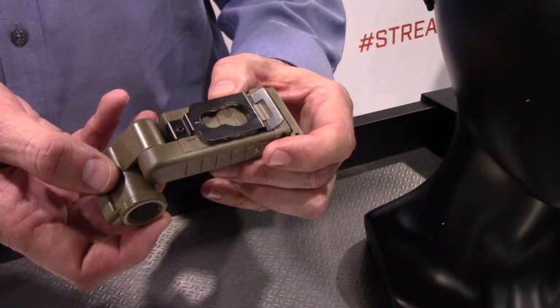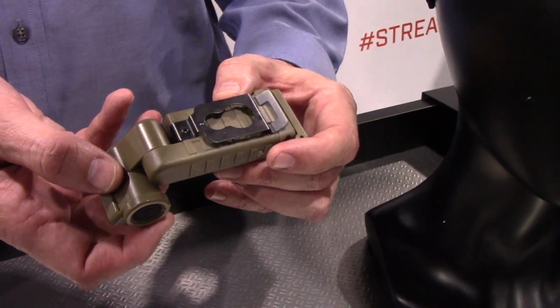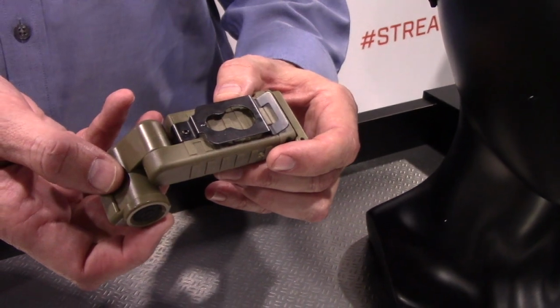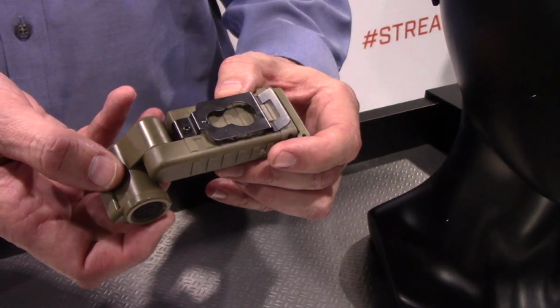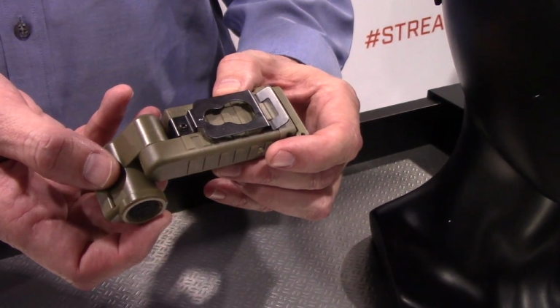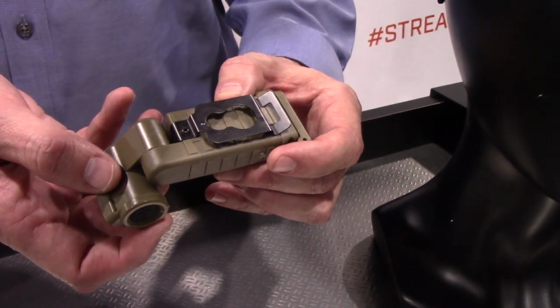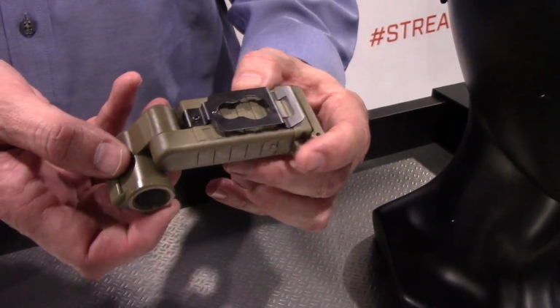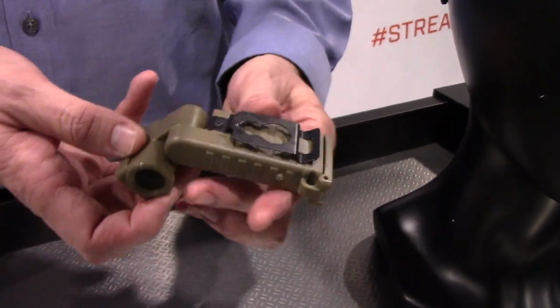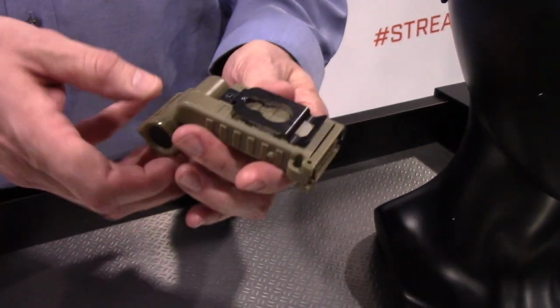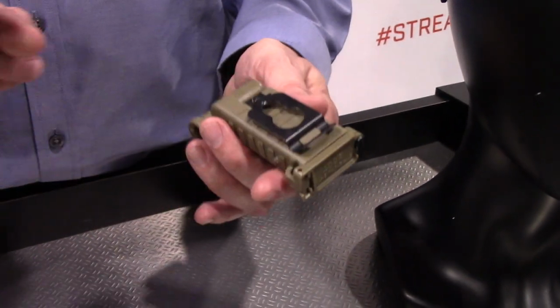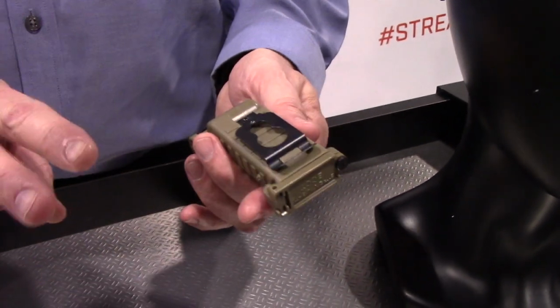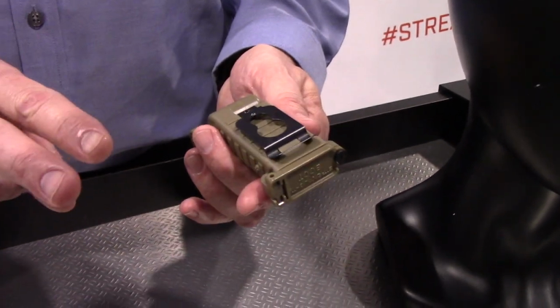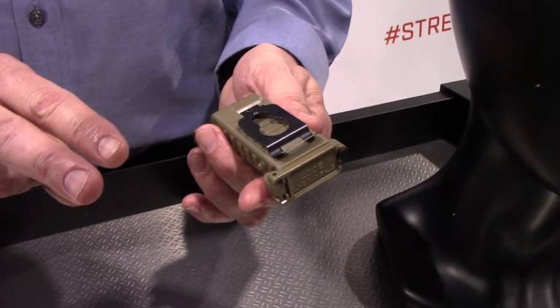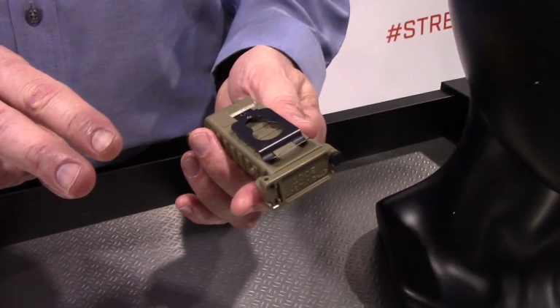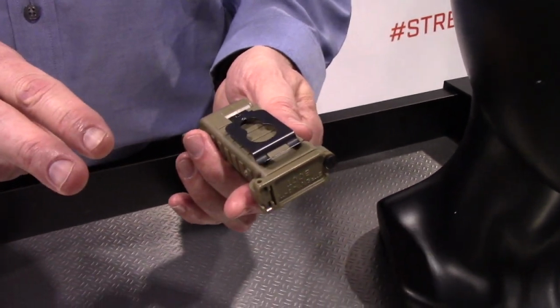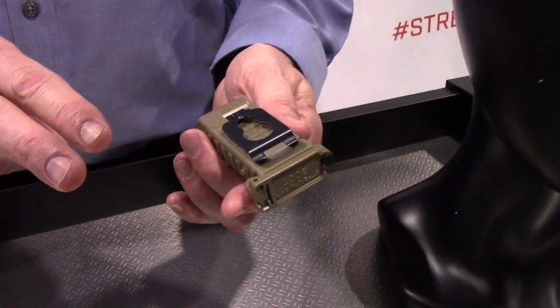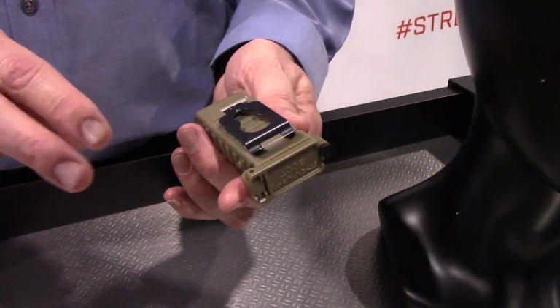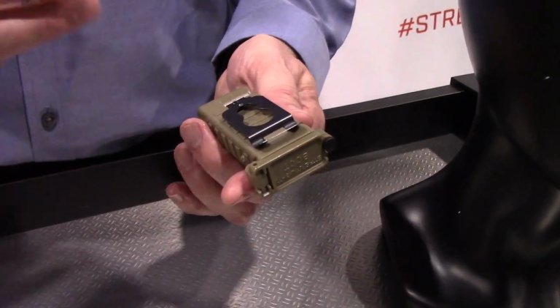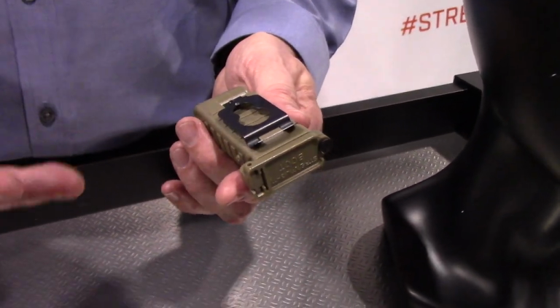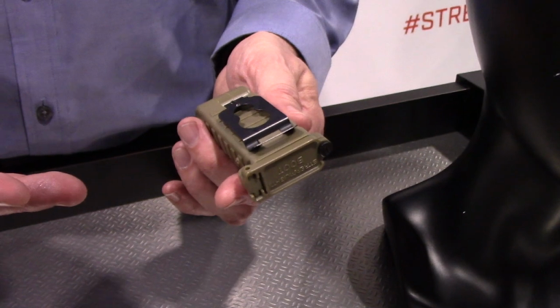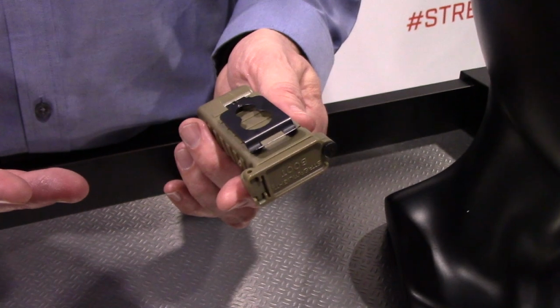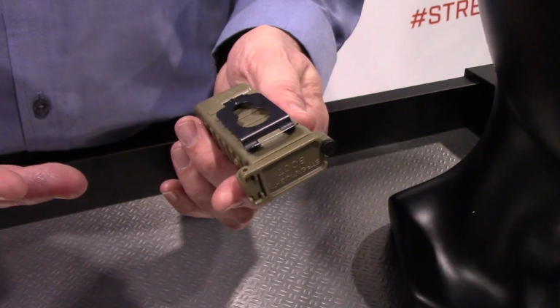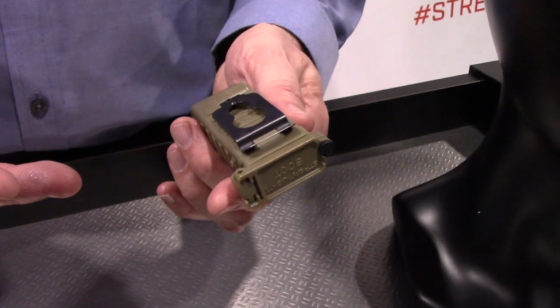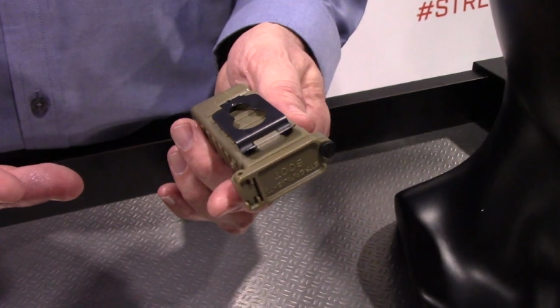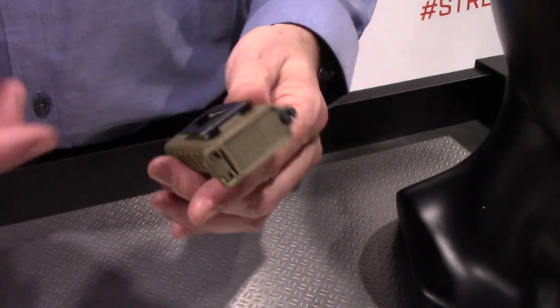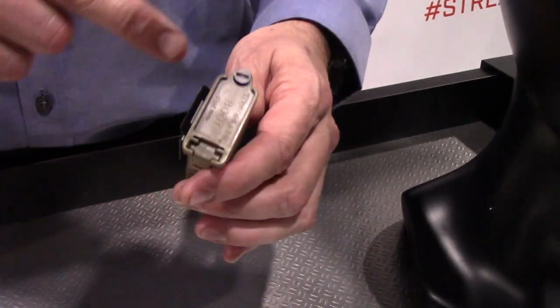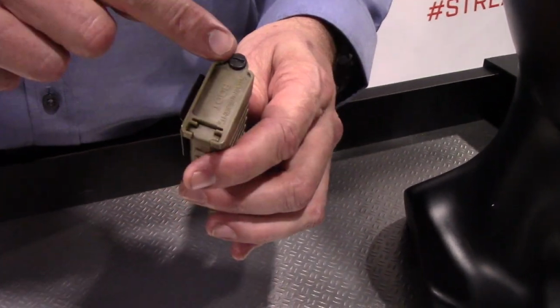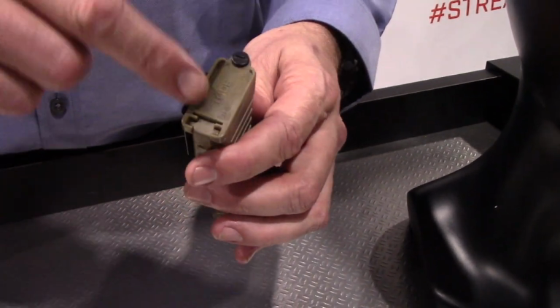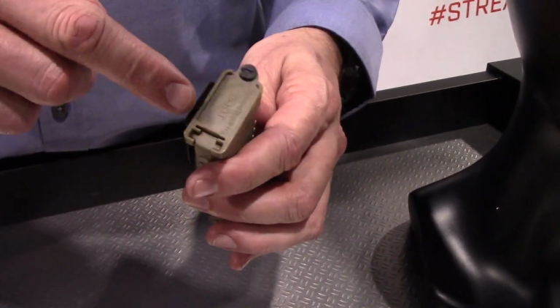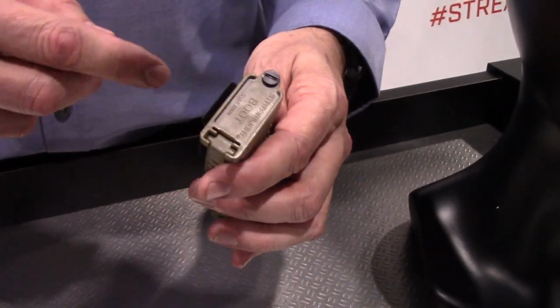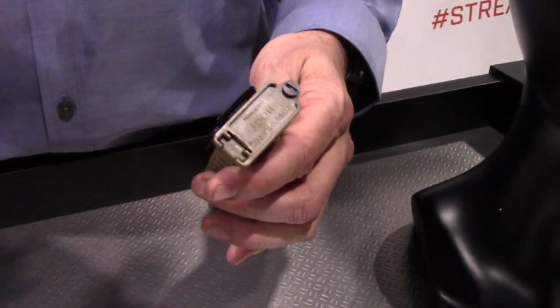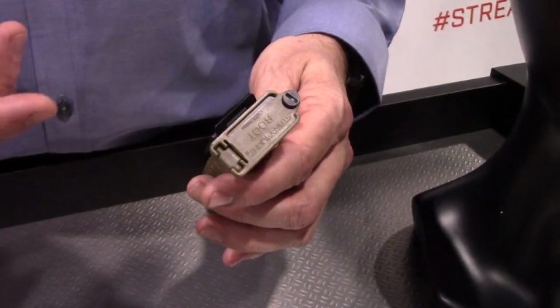You can clip it on your gear, on your MOLLE. It runs on two AA batteries, which is really important — AA batteries are very easy to find. It's O-ring sealed and waterproof.